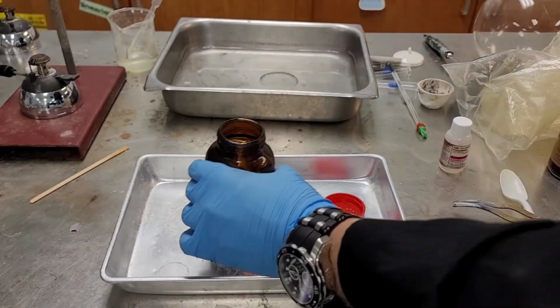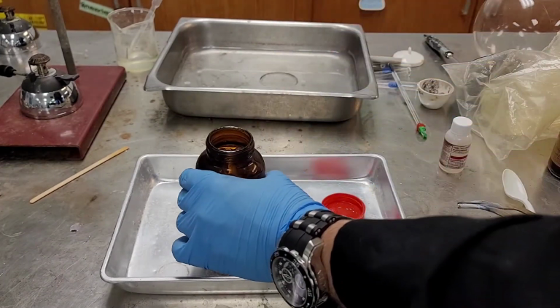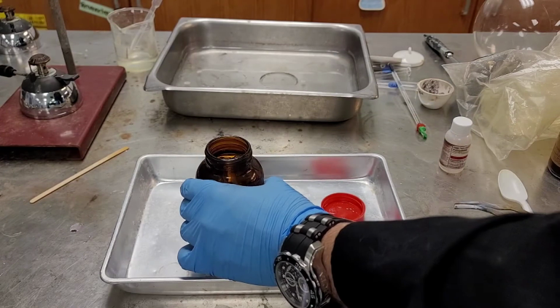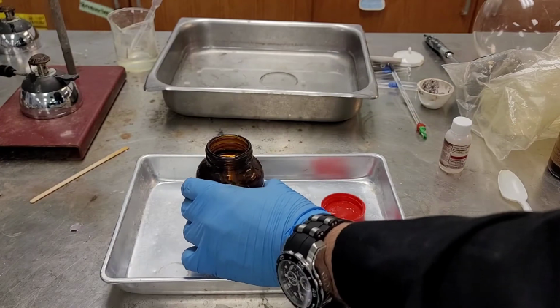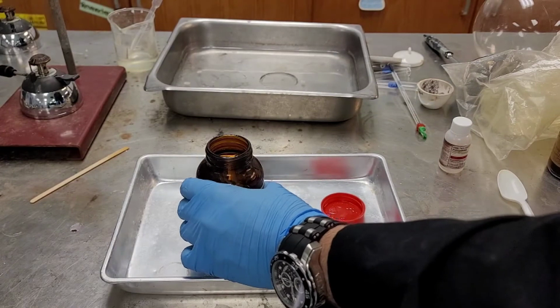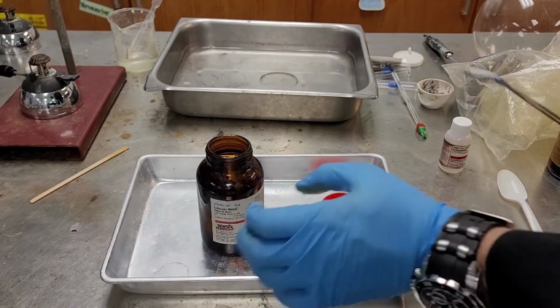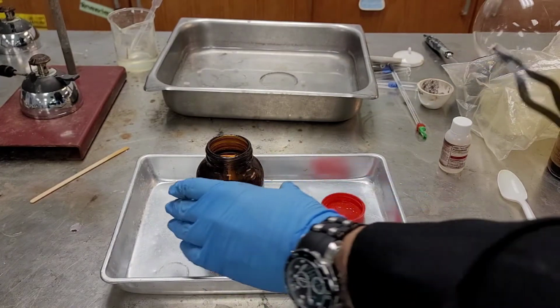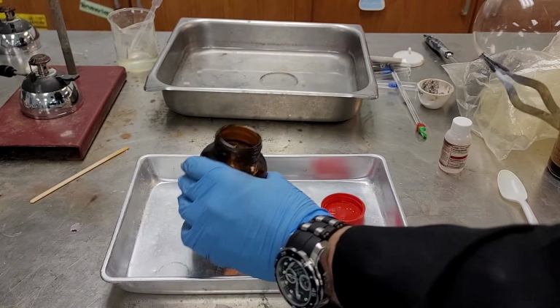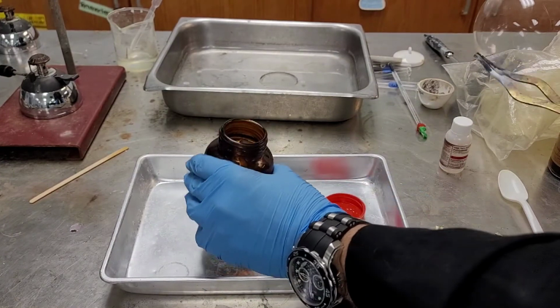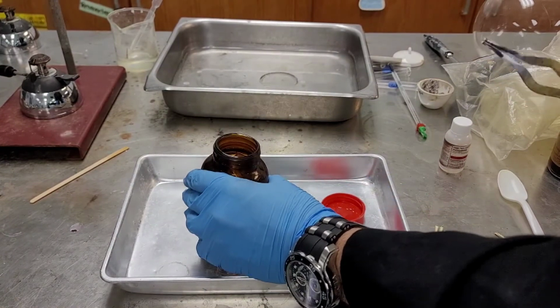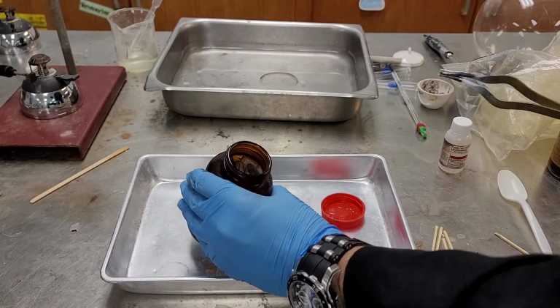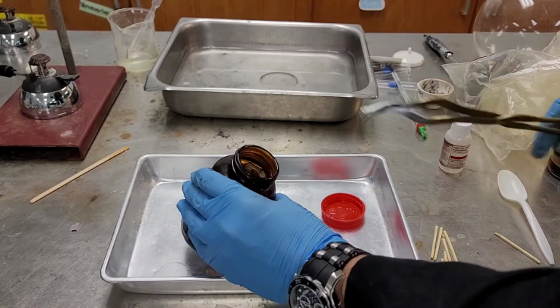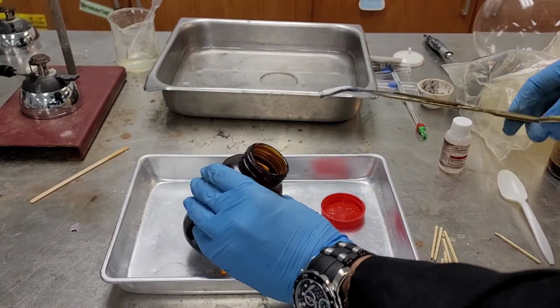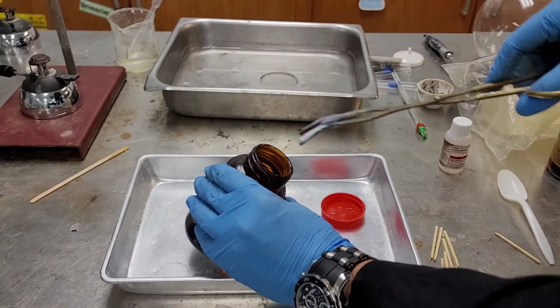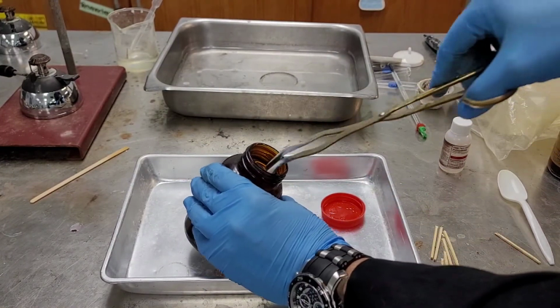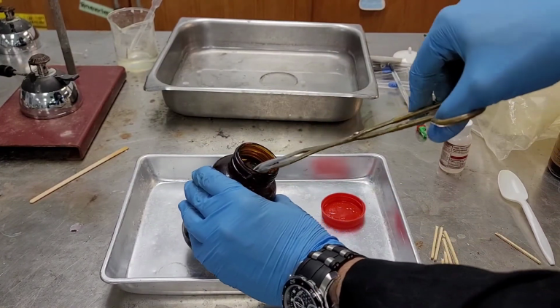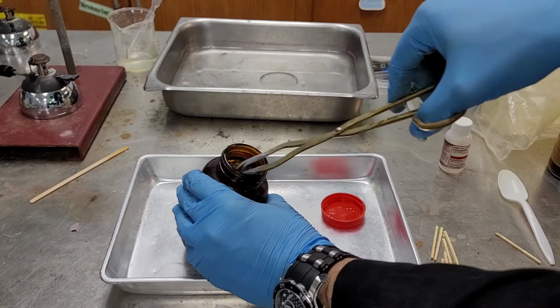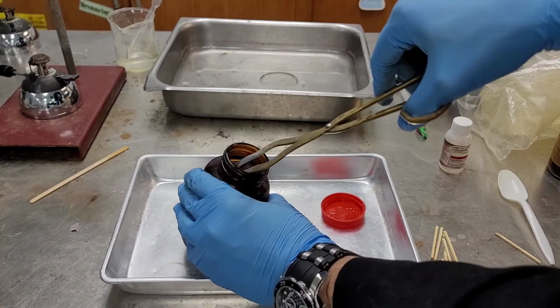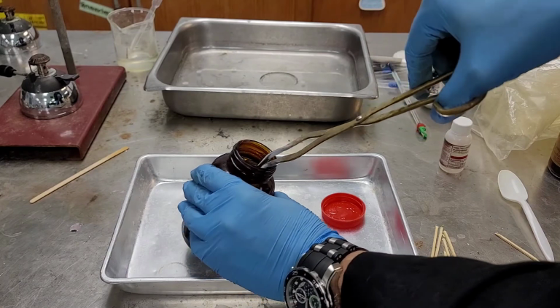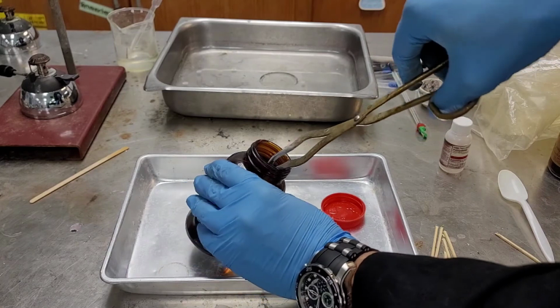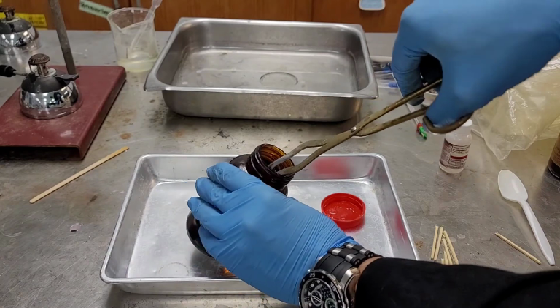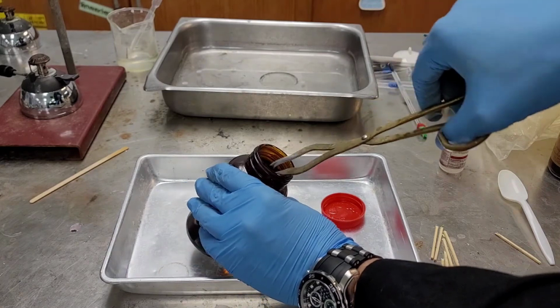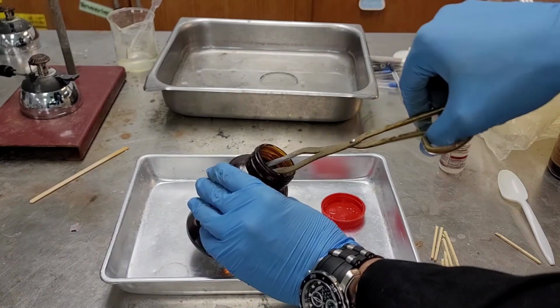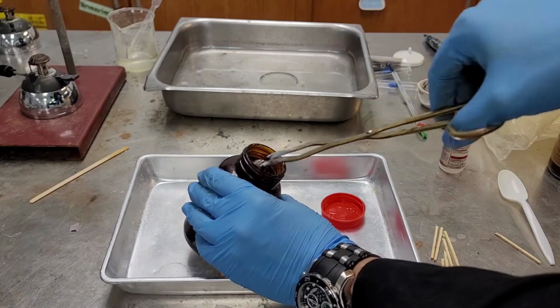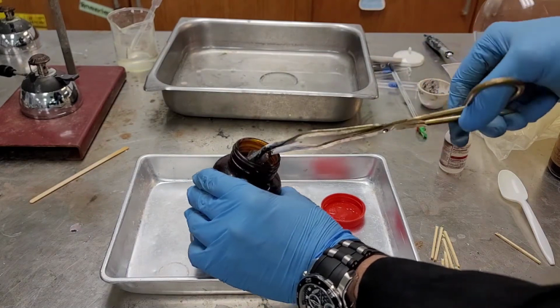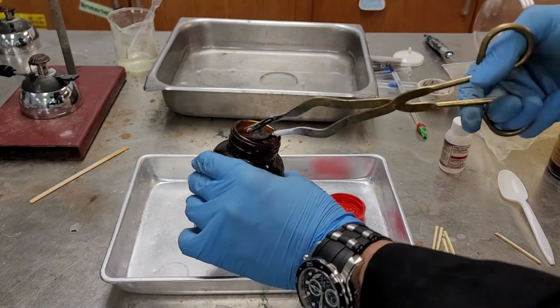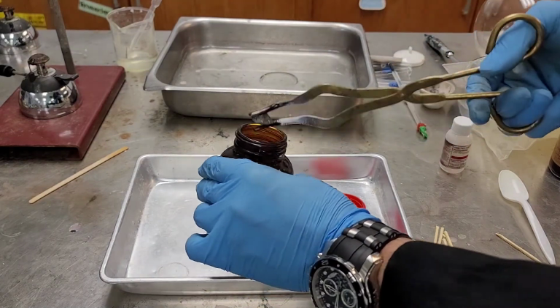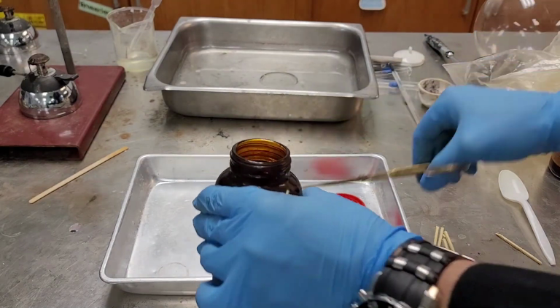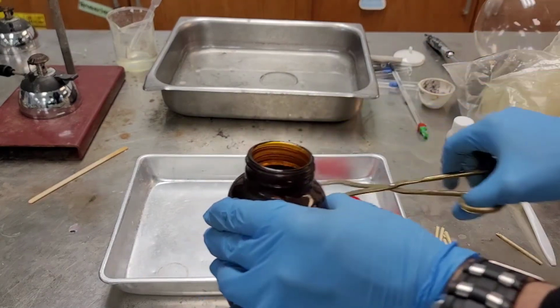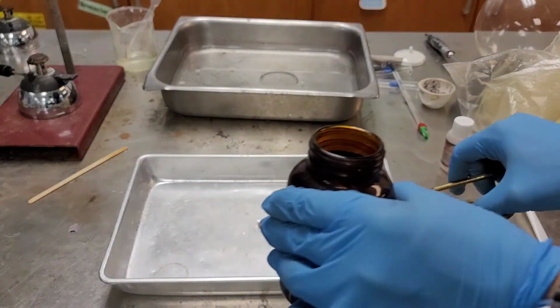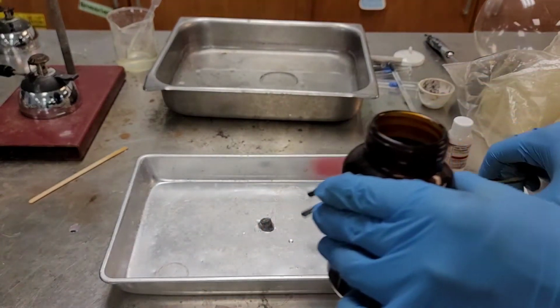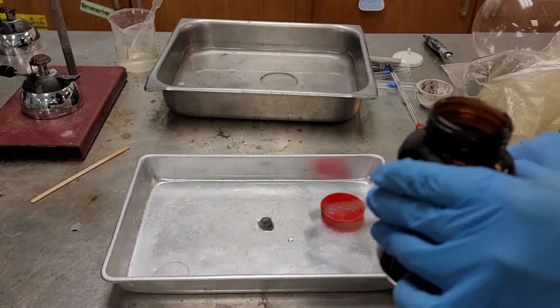Let's actually pull out a piece of lithium very carefully. Let me see if I can get a small piece of elemental lithium out. Use that small guy right there.